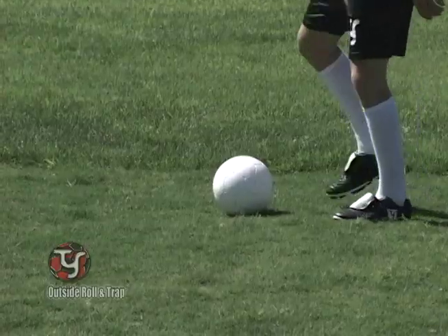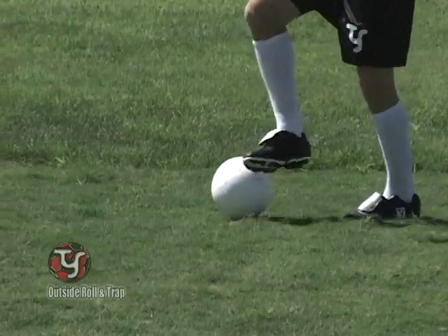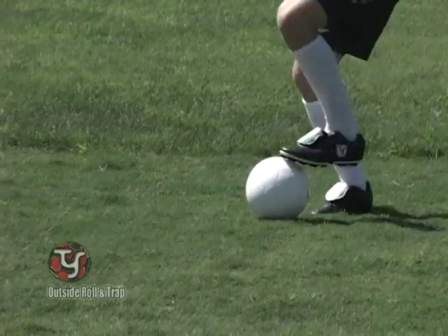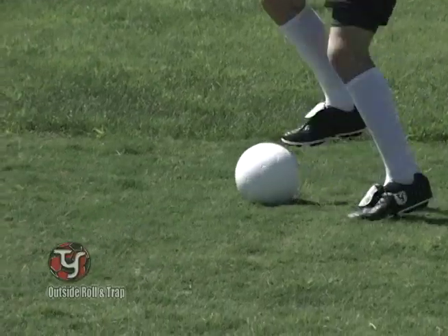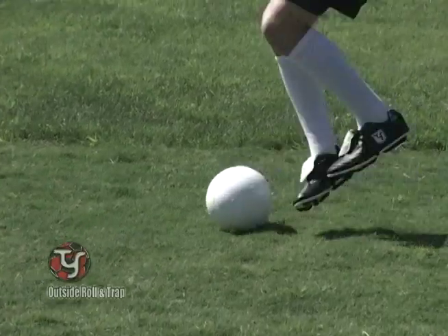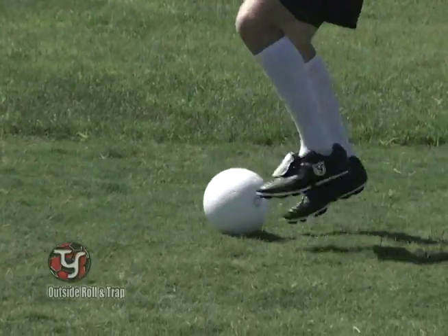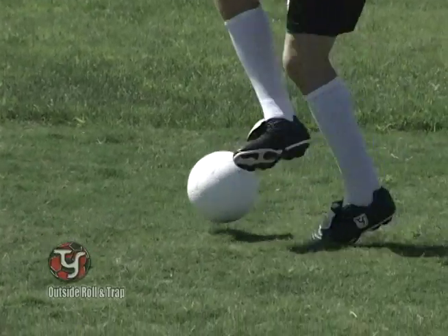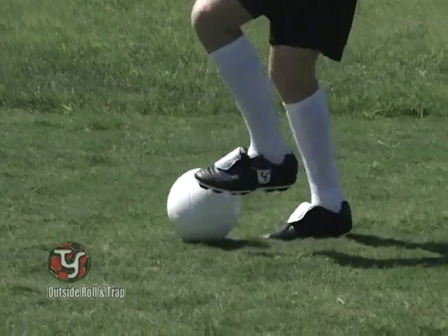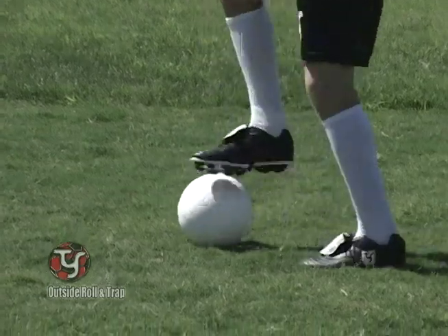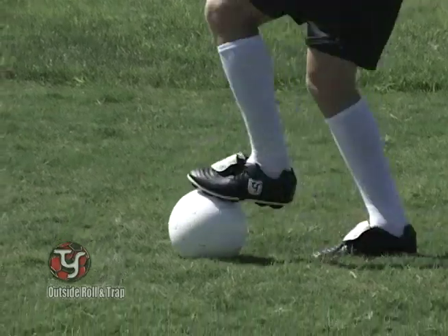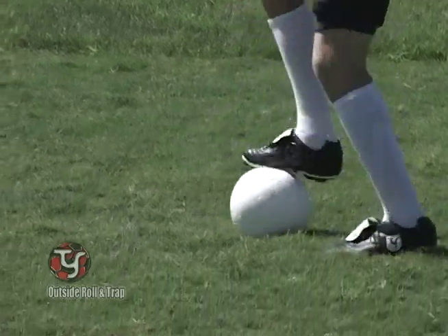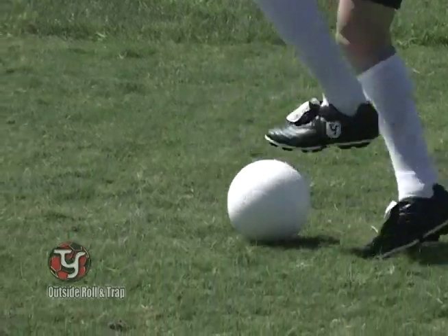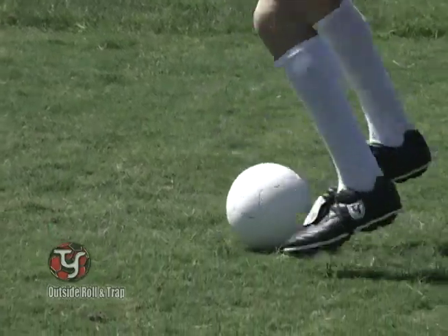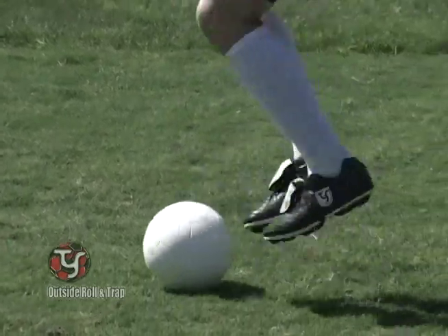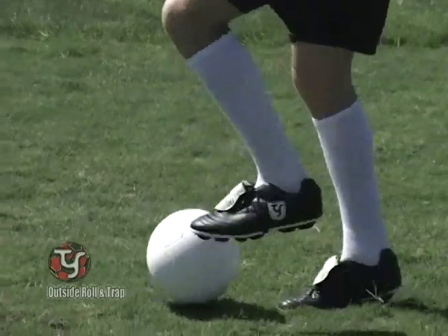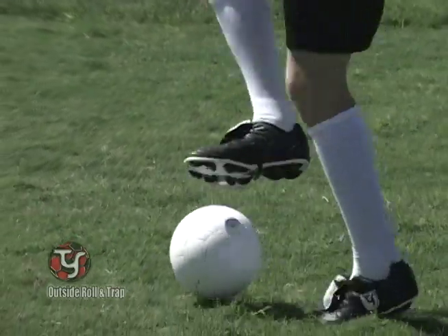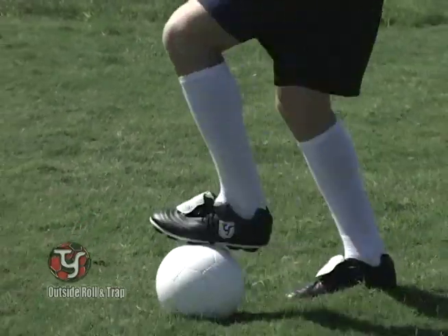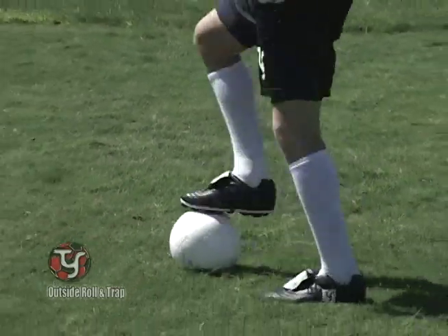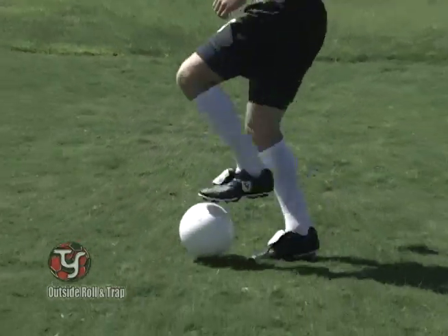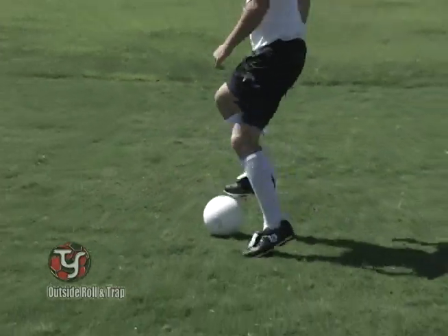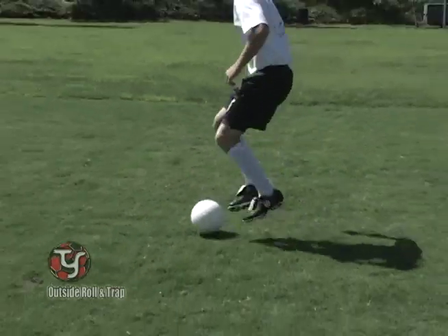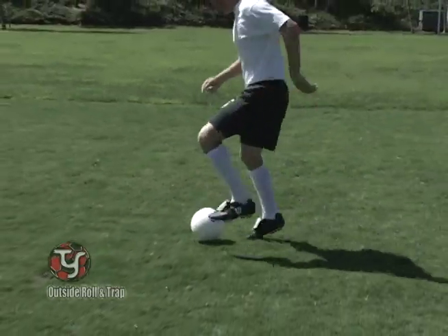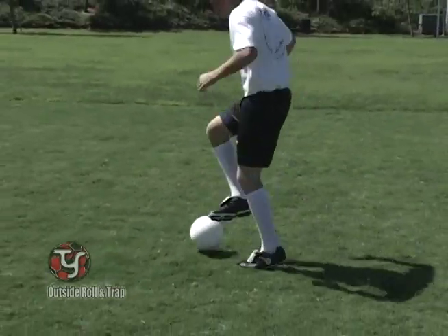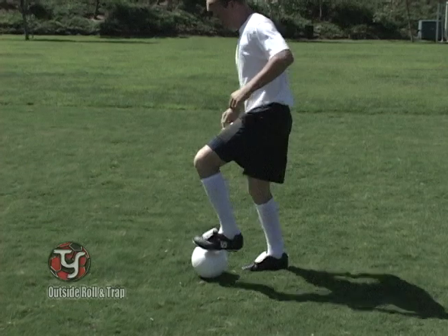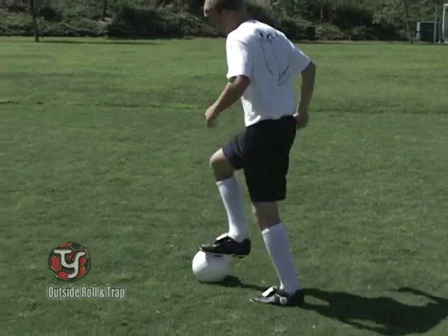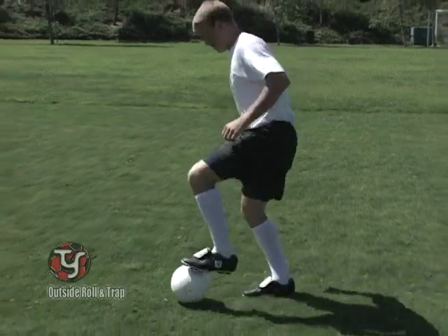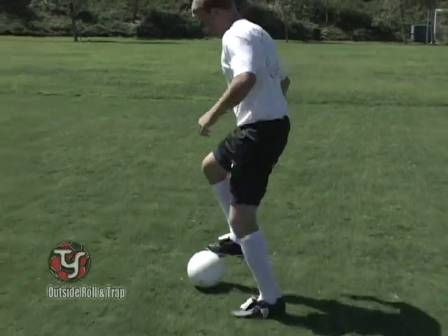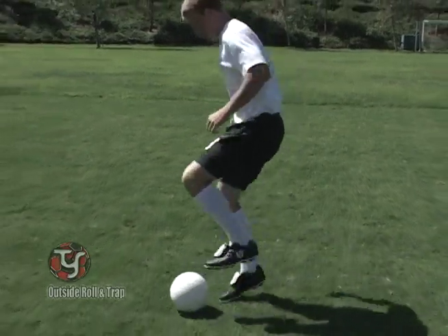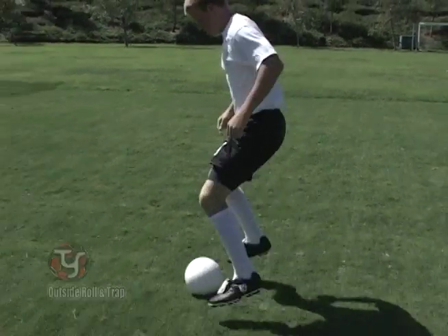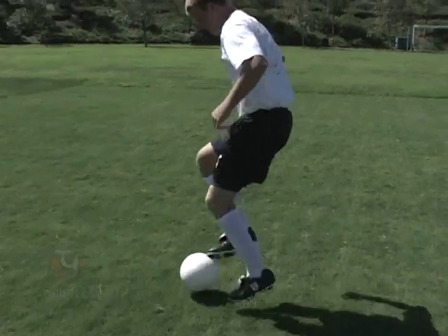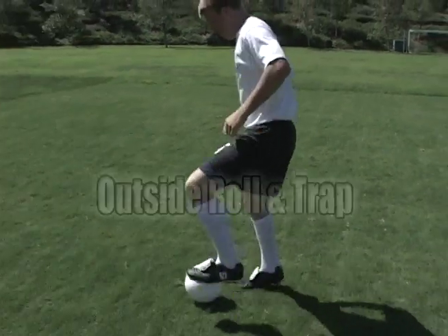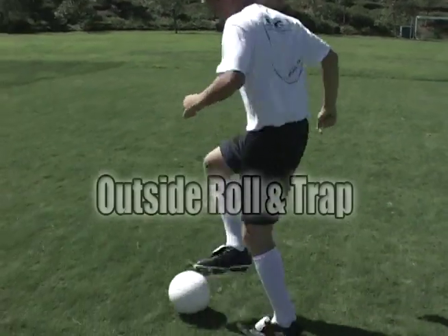Improve your quickness on the ball with quick hops. Remember, soccer requires the player to sprint and retain the ball. Don't forget to practice in both directions.